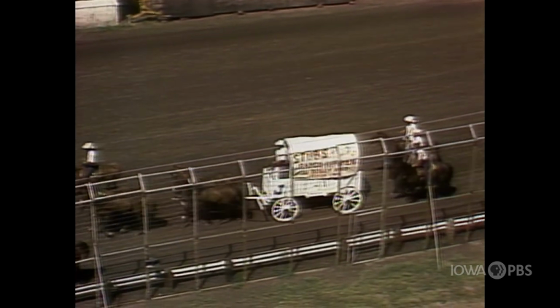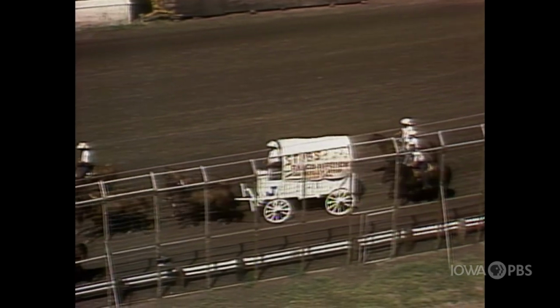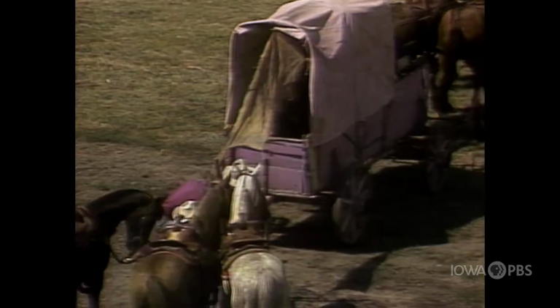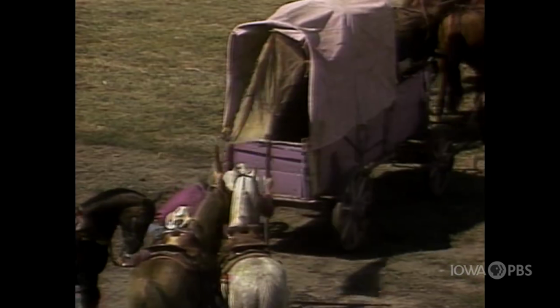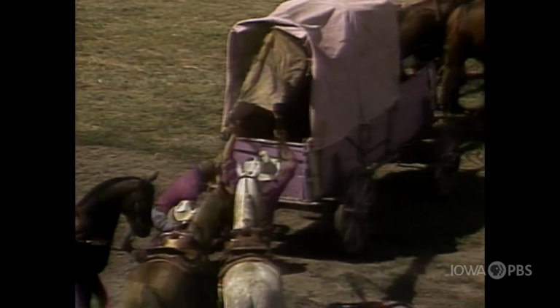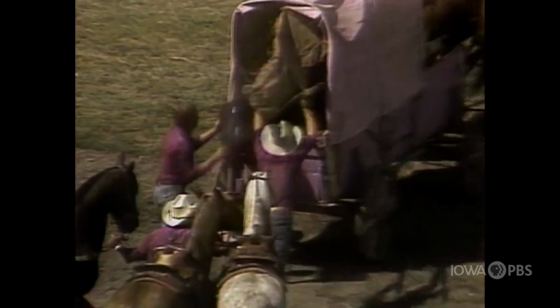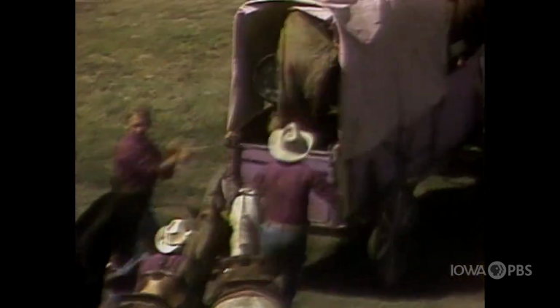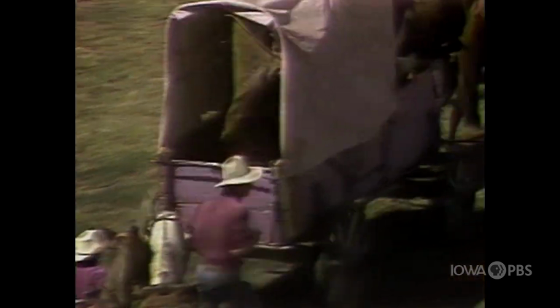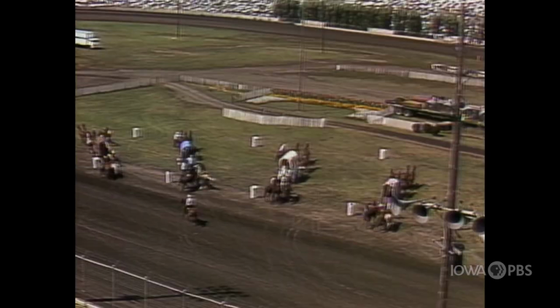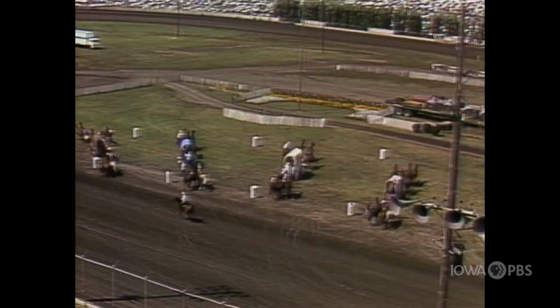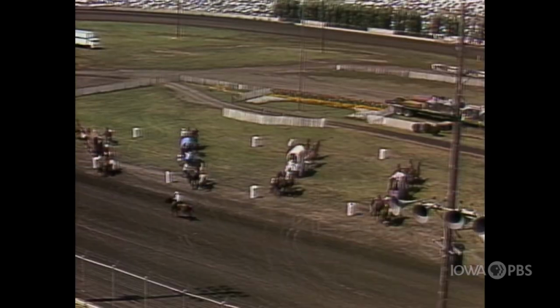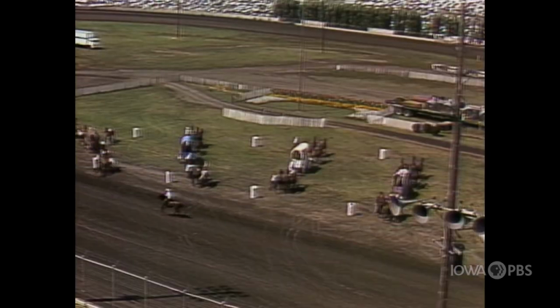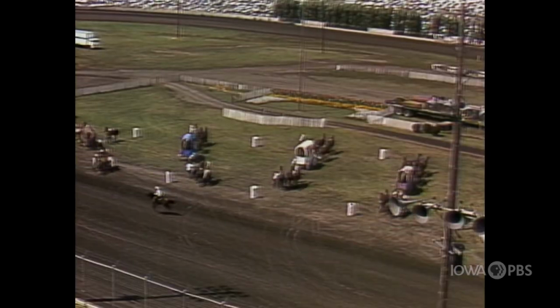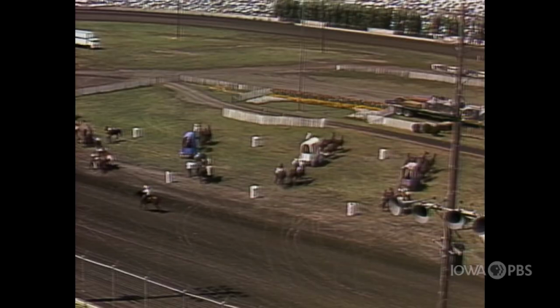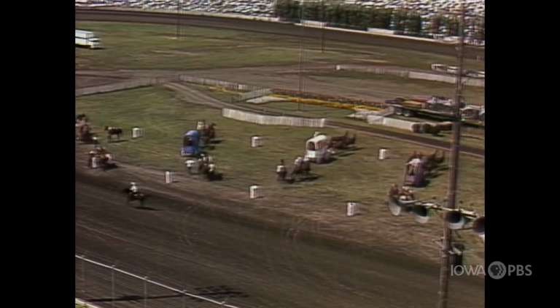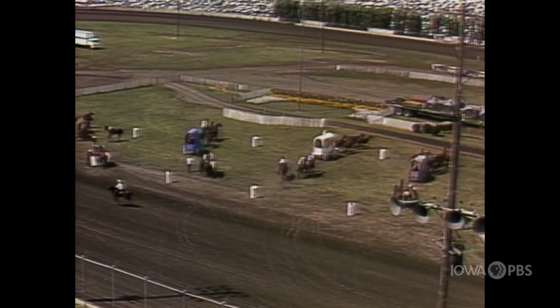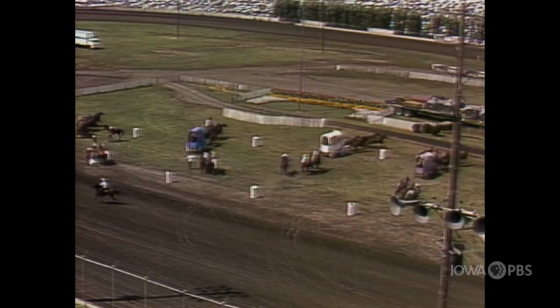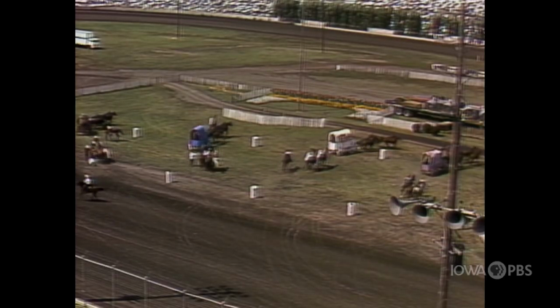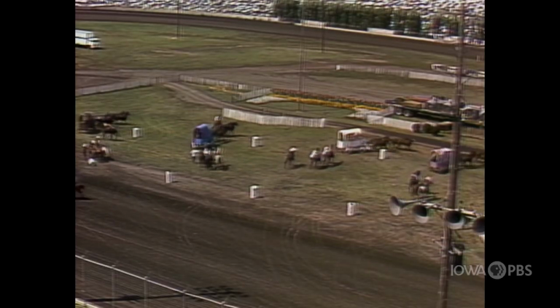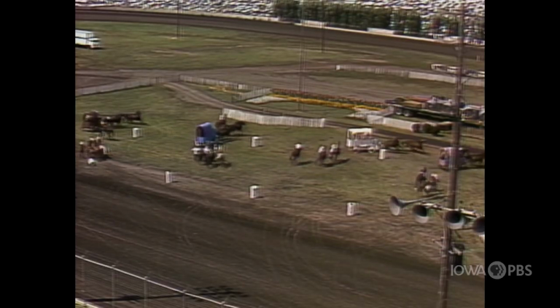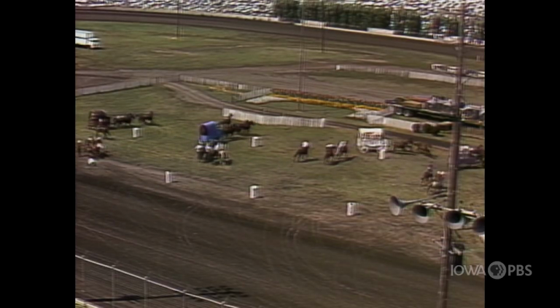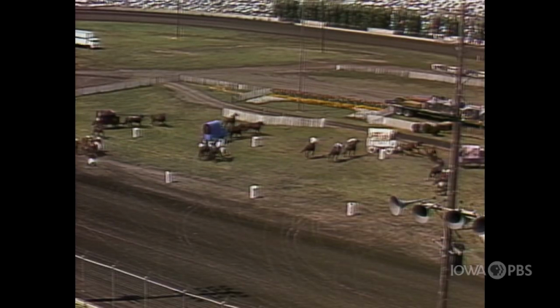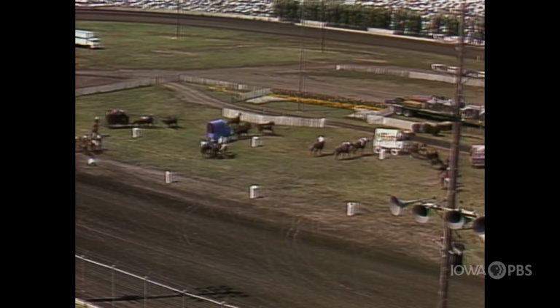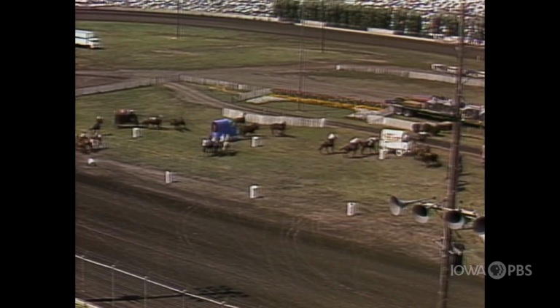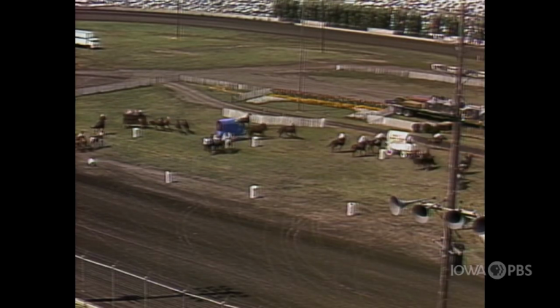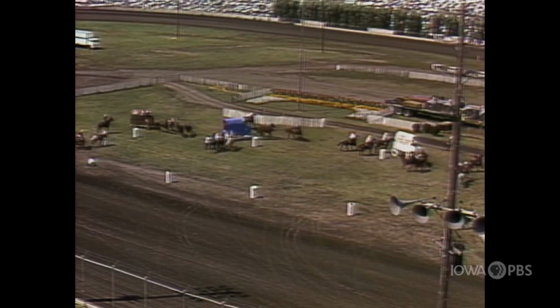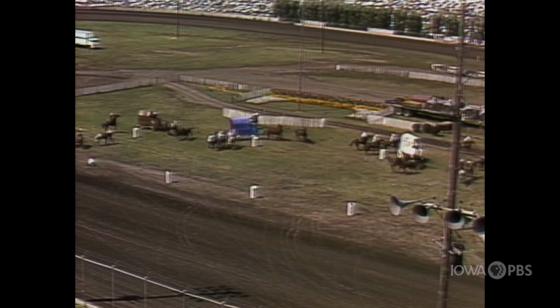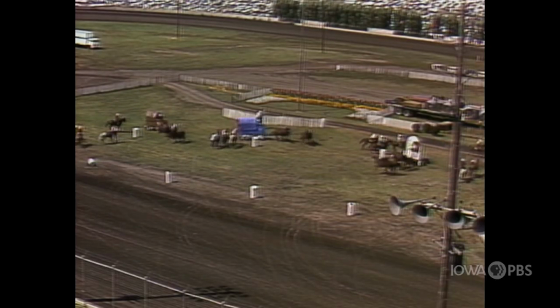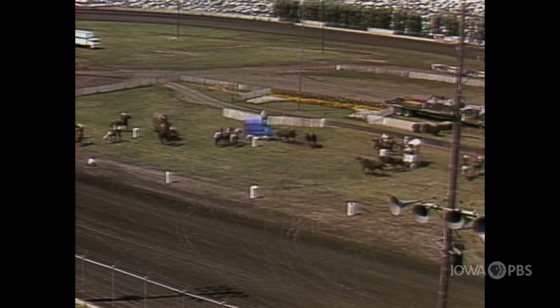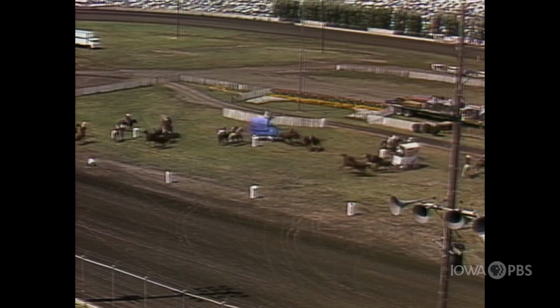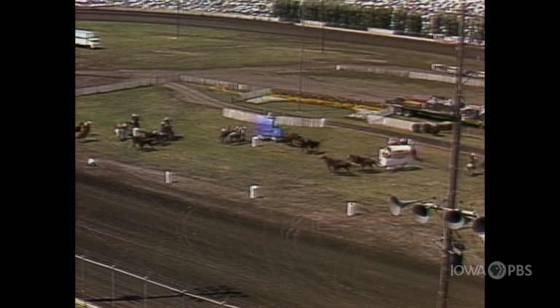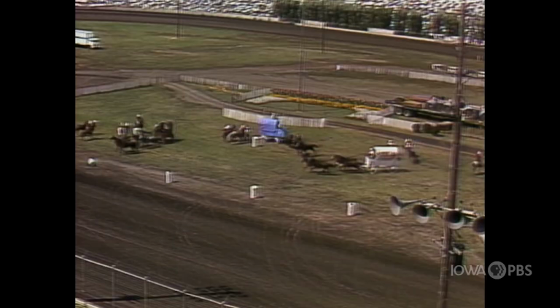In 1978, the chuck wagon races took over the grandstand. It's a coordinated team effort to flawlessly break camp, race a wagon, horses, and riders to the finish line.